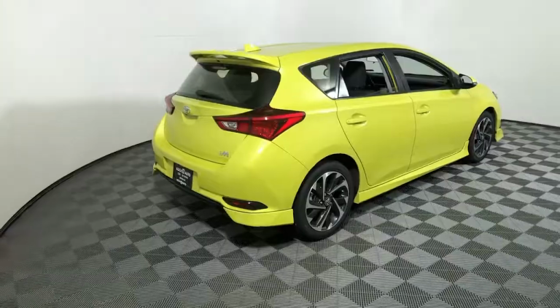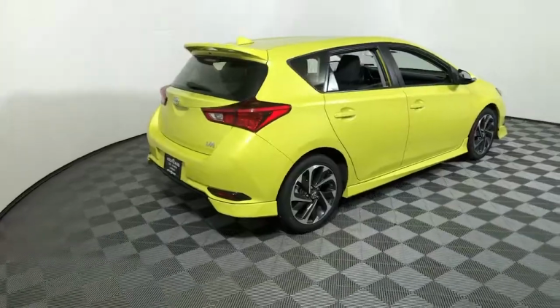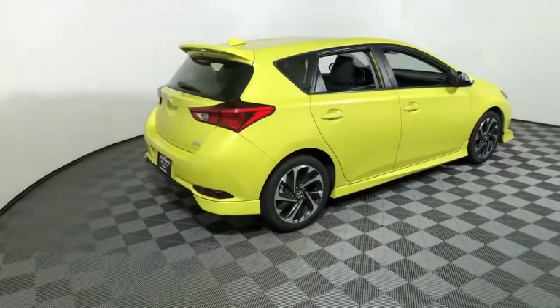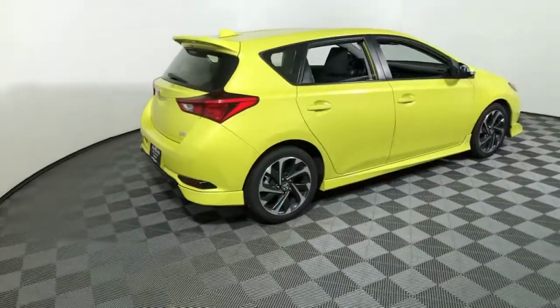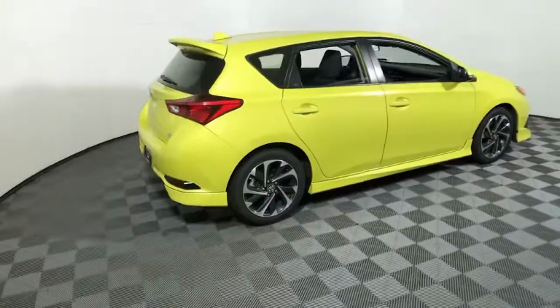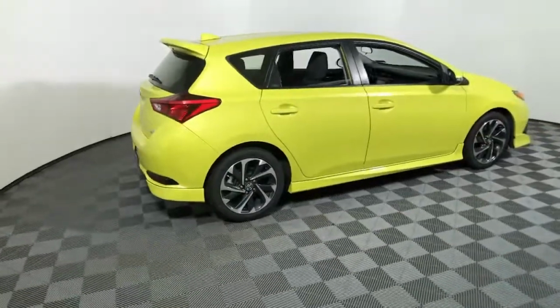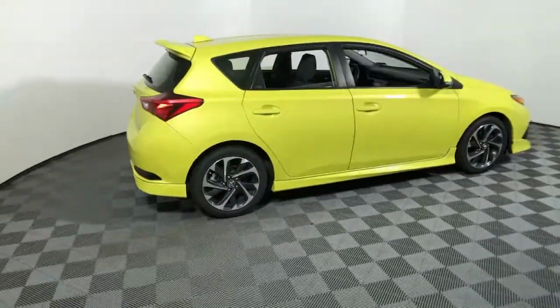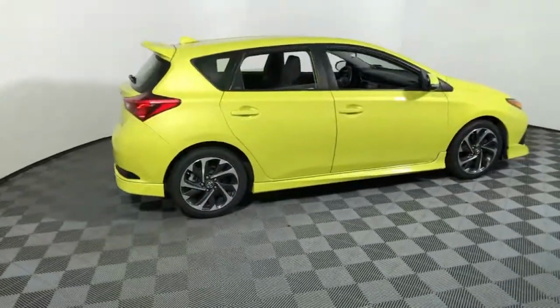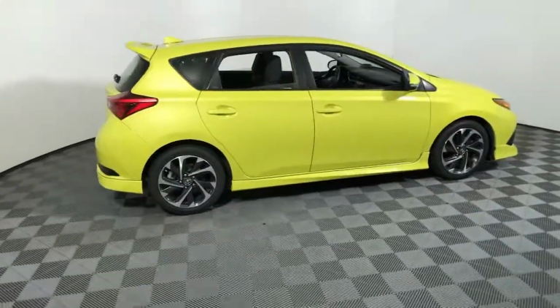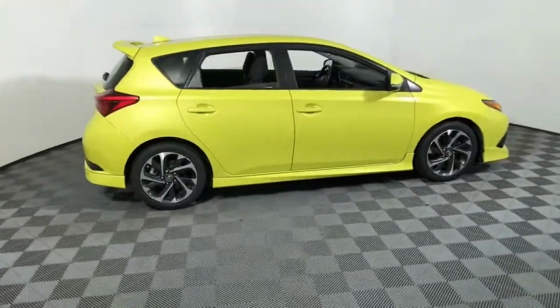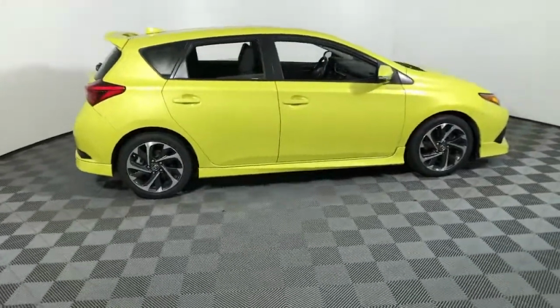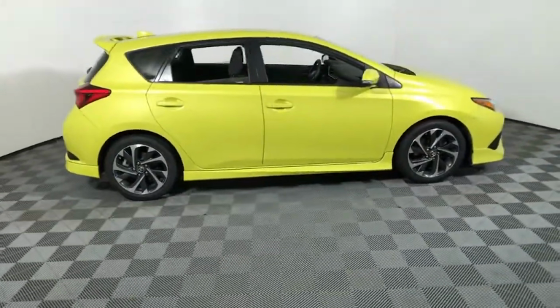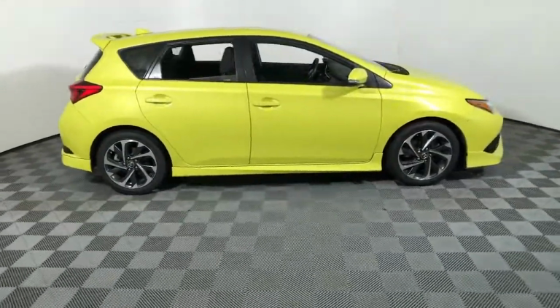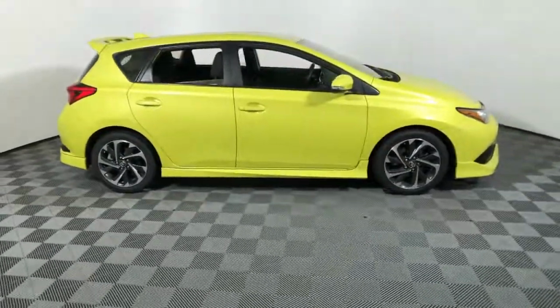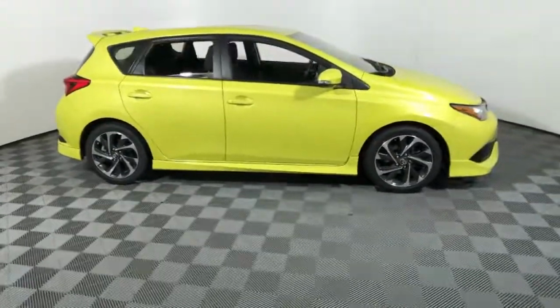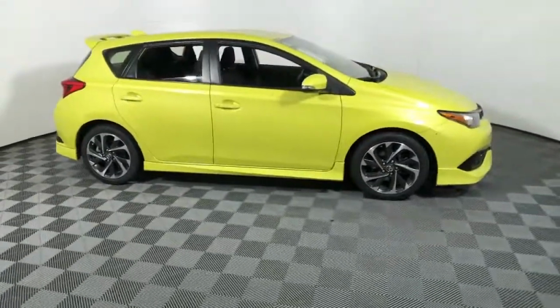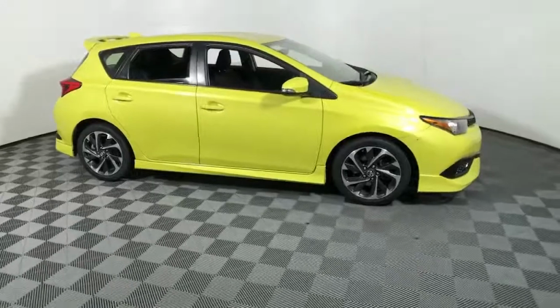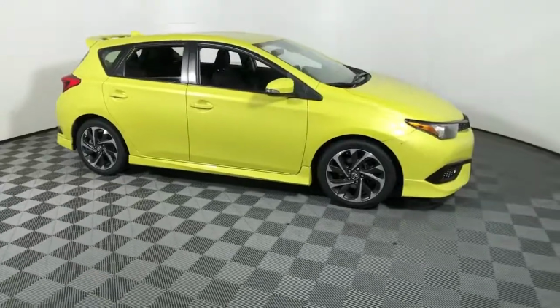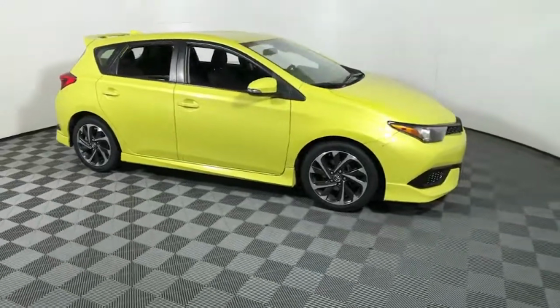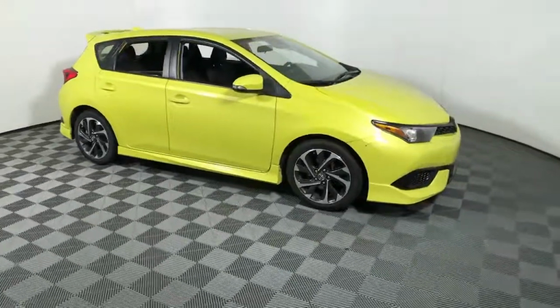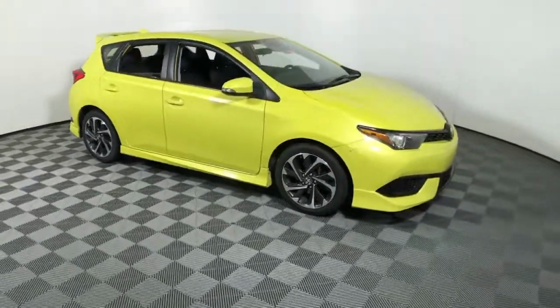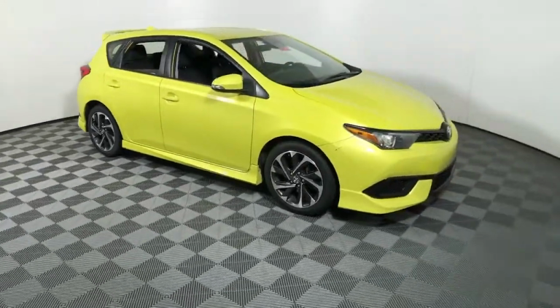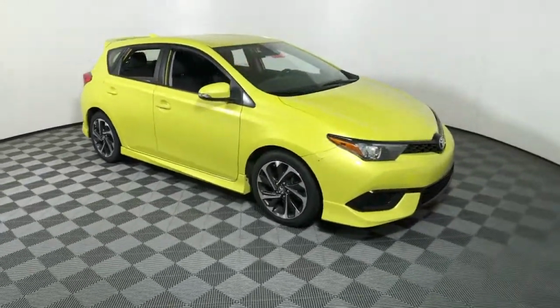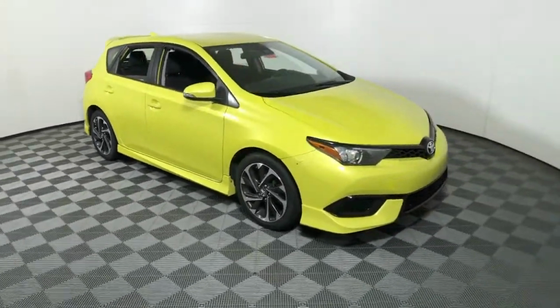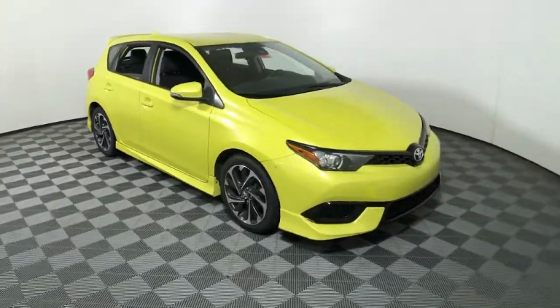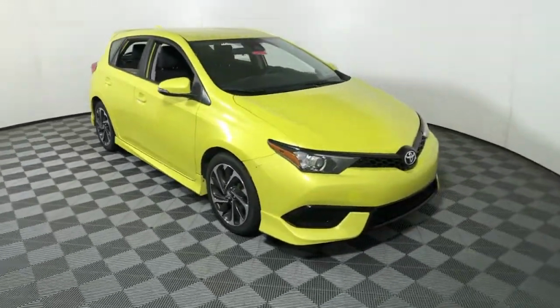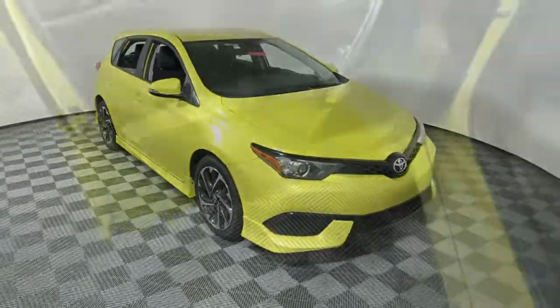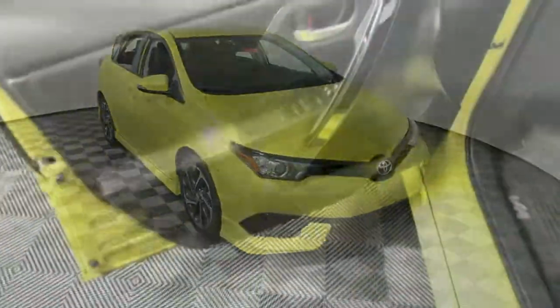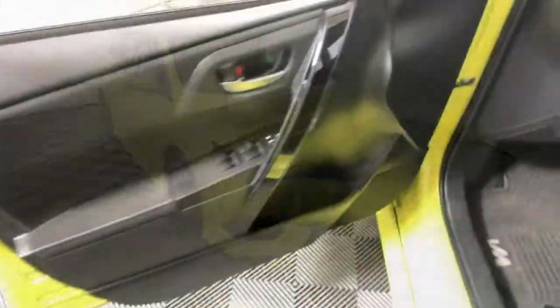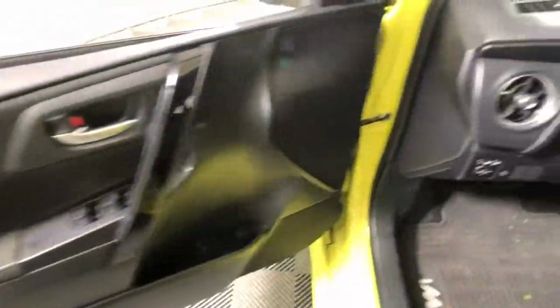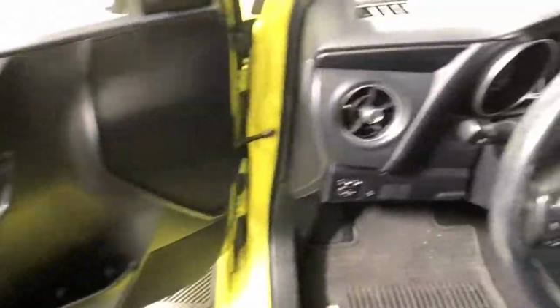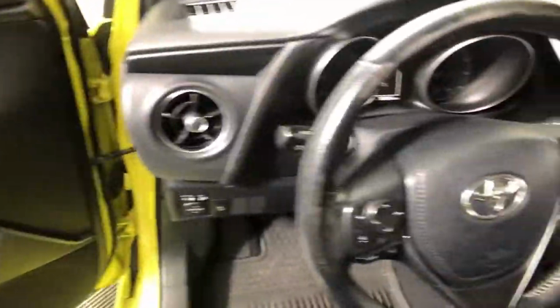Take a moment to check out the 2018 Toyota Corolla IM. This vehicle still has fewer than 60,000 miles on the clock, so it won't last long.